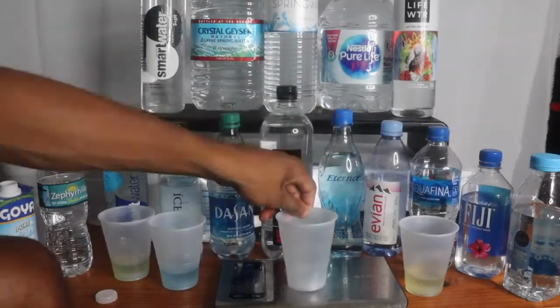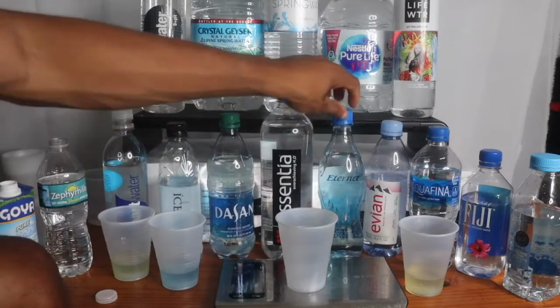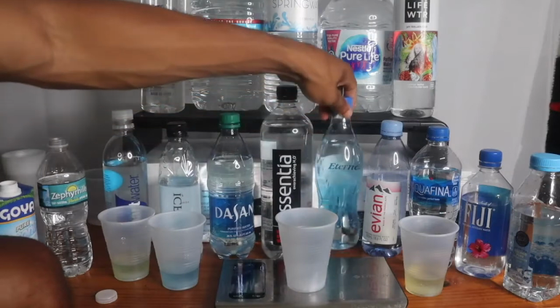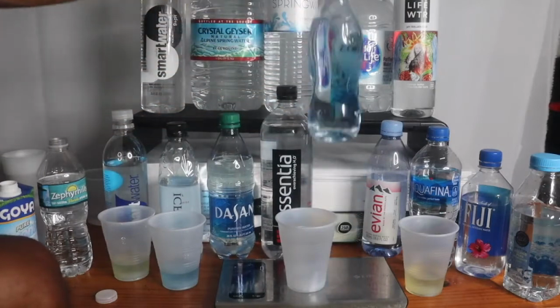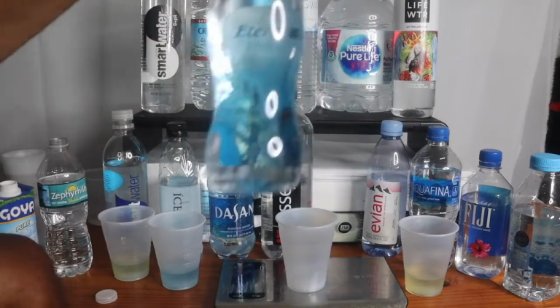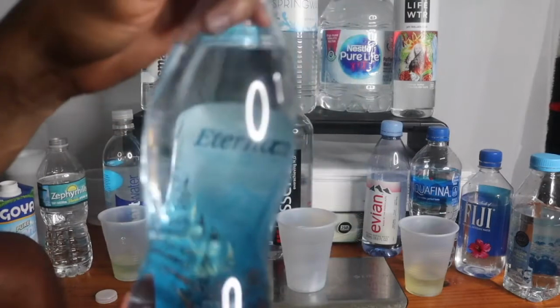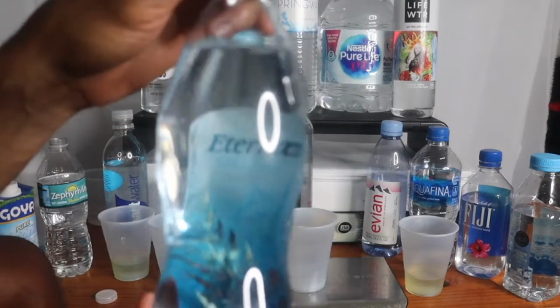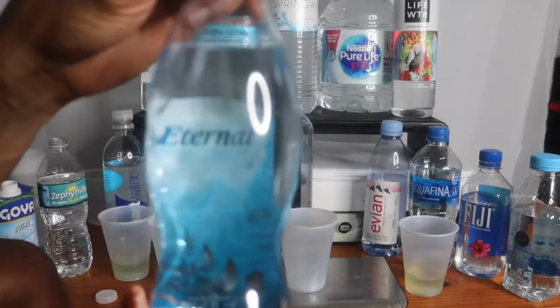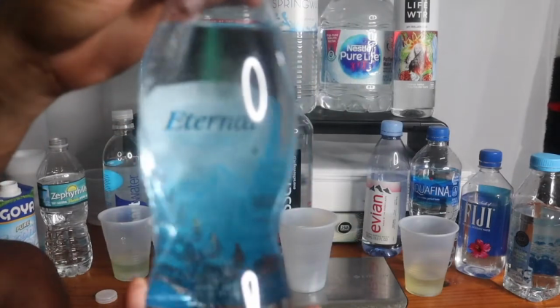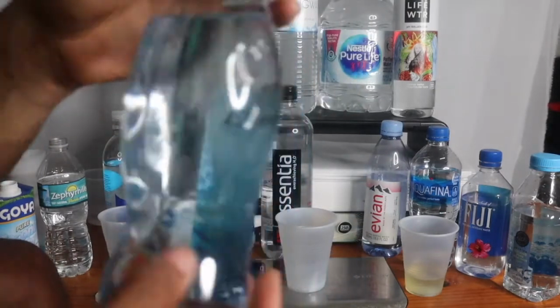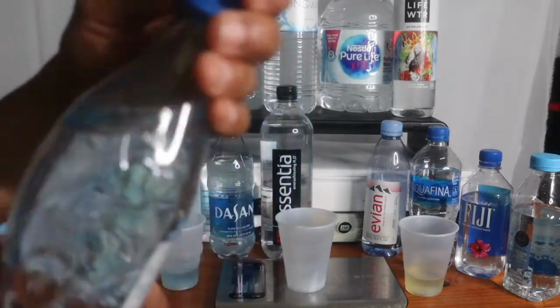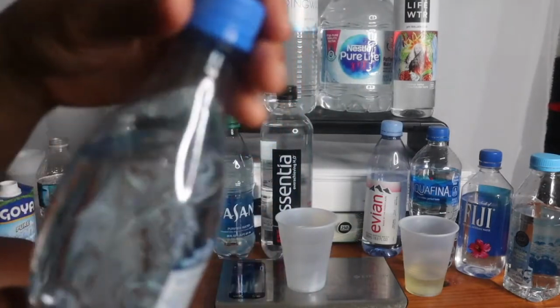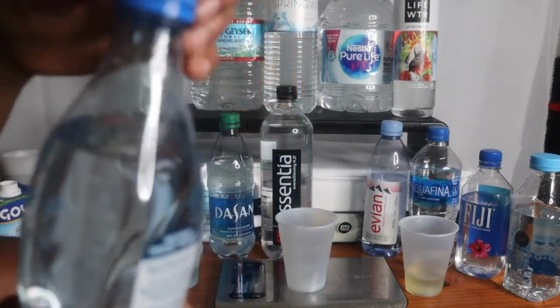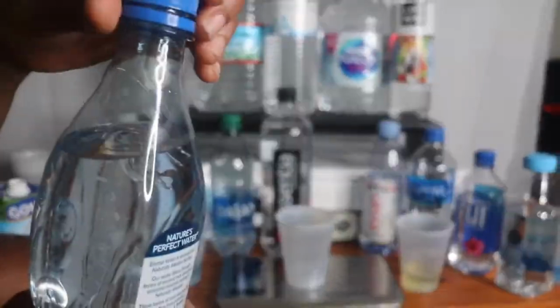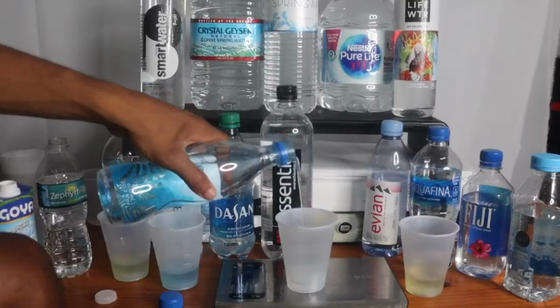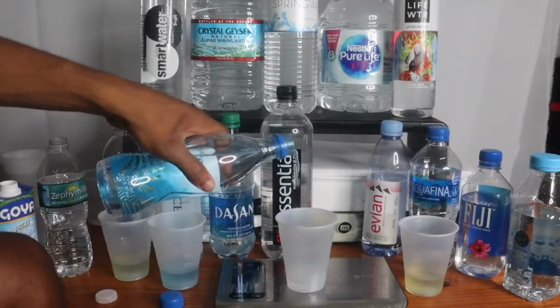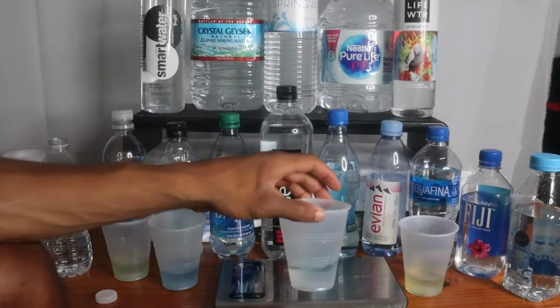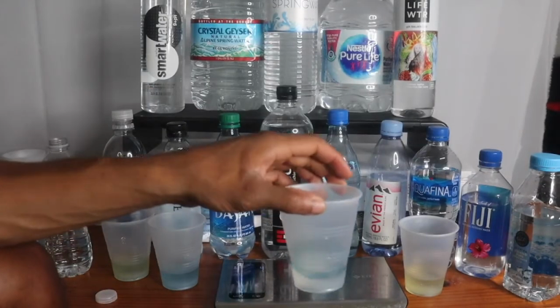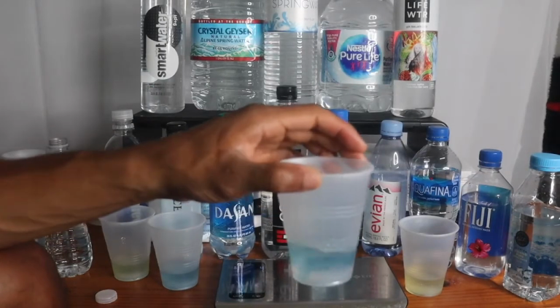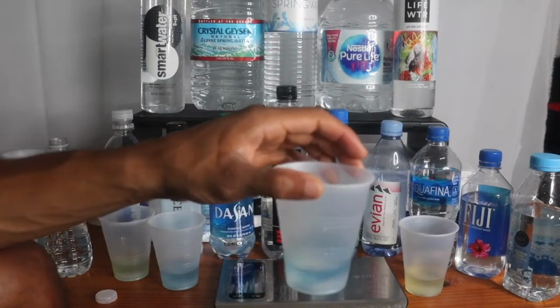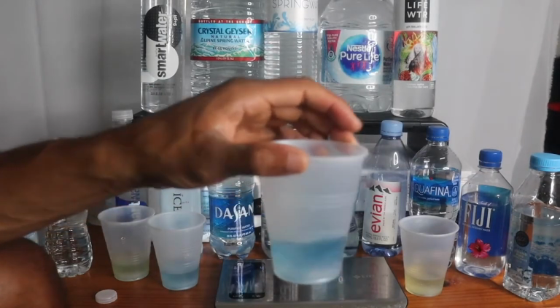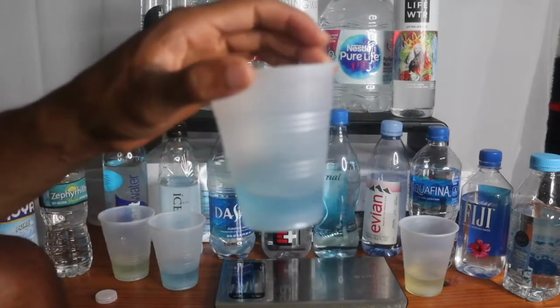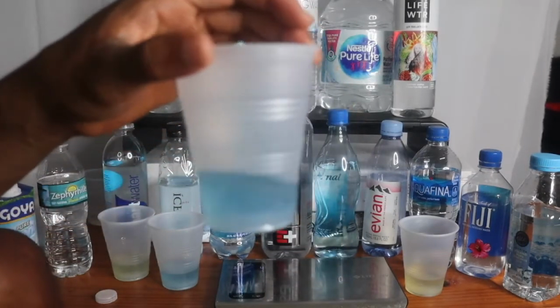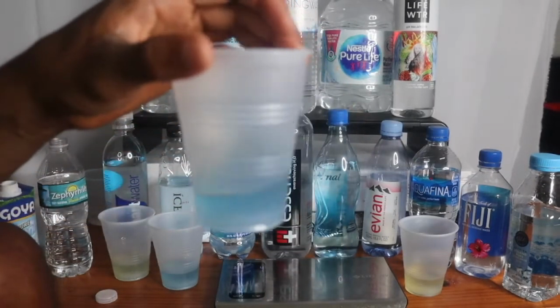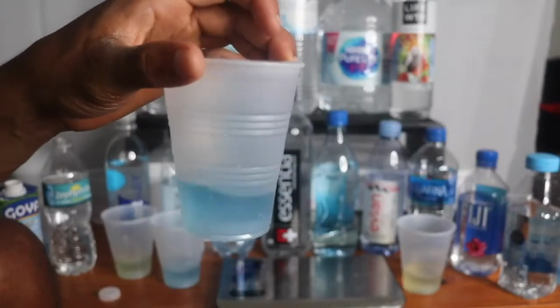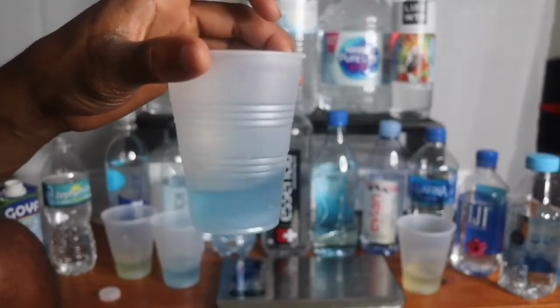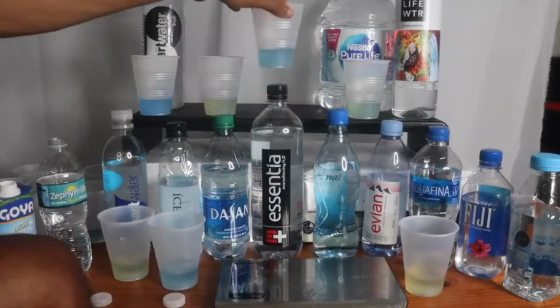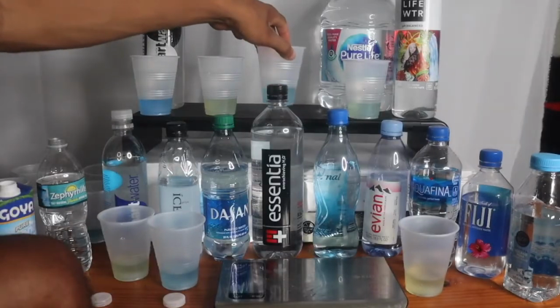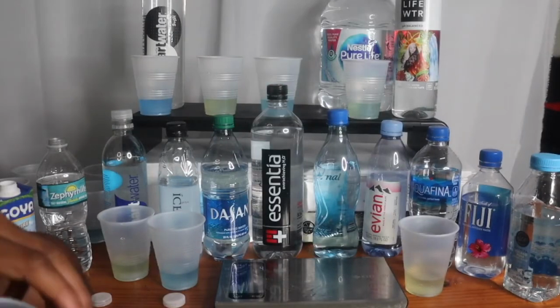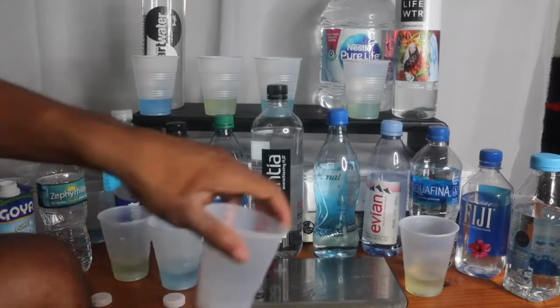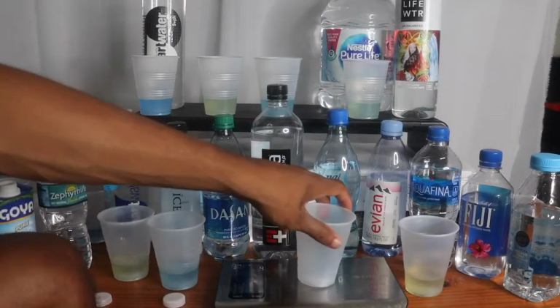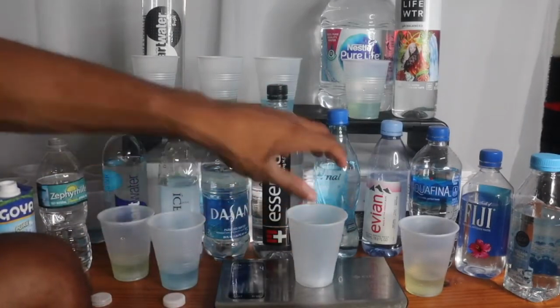This is a pretty interesting-looking bottle — the plastic is kind of unique. I've never had this water before, it's kind of interesting. Oh — okay, blue! I used to drink Nestle all the time.